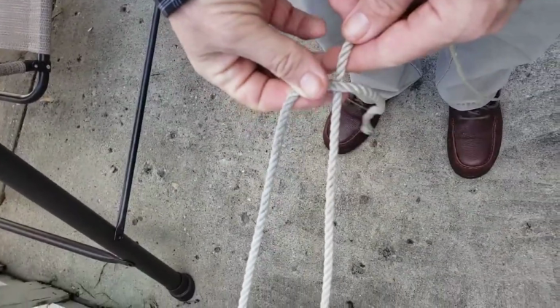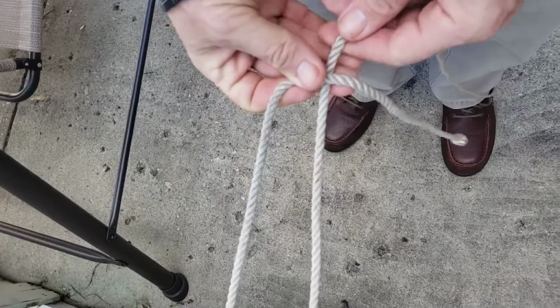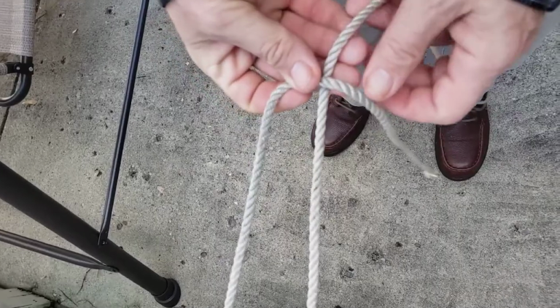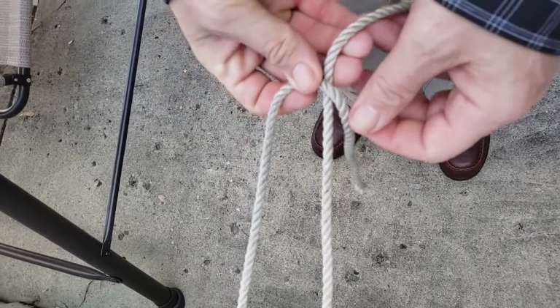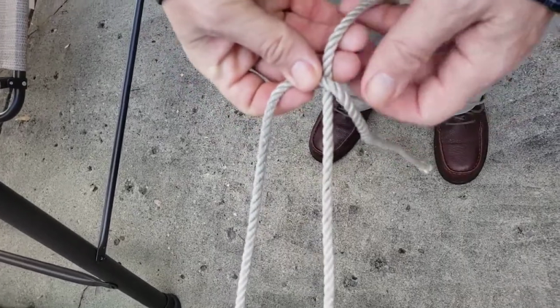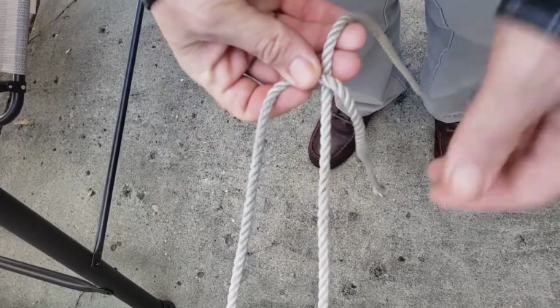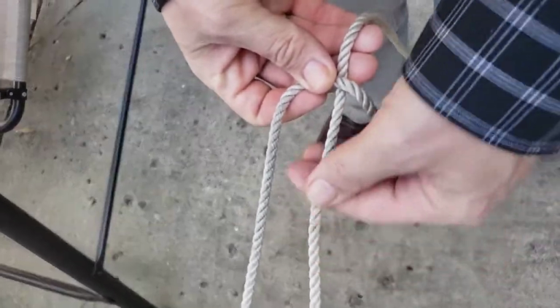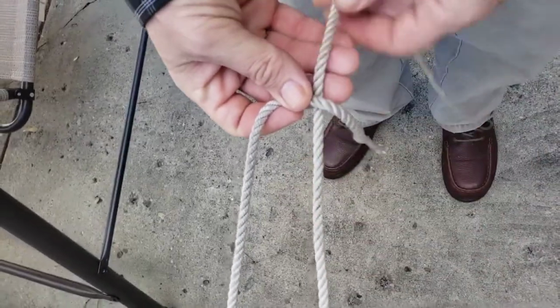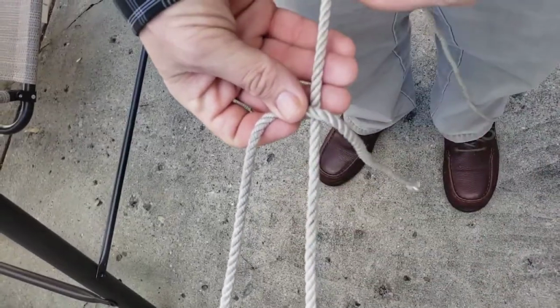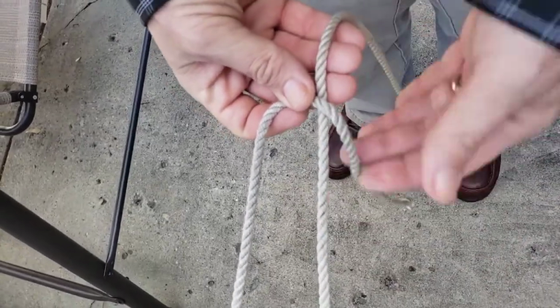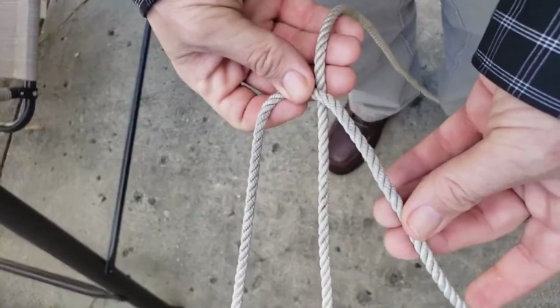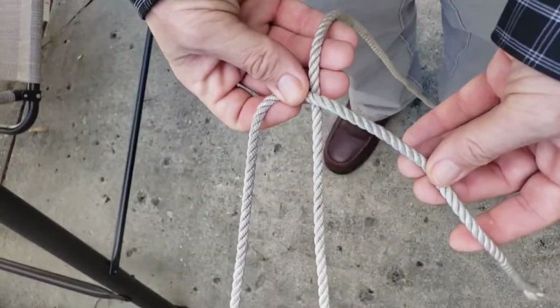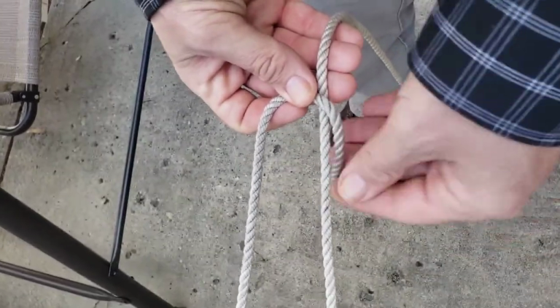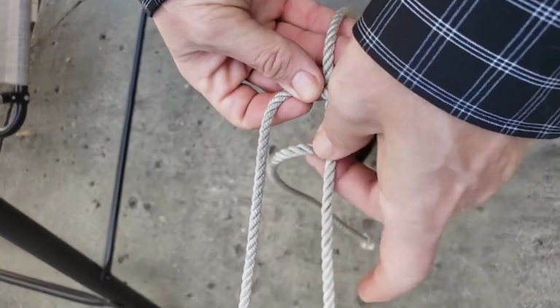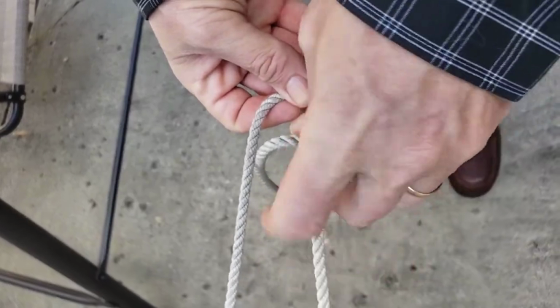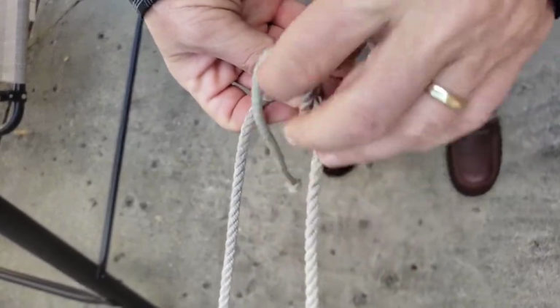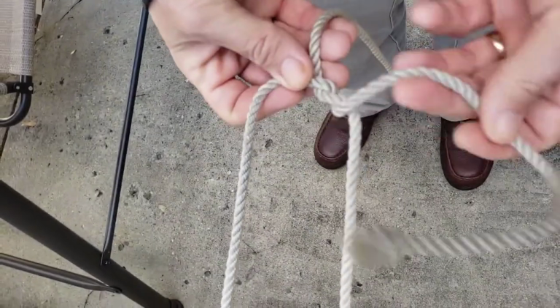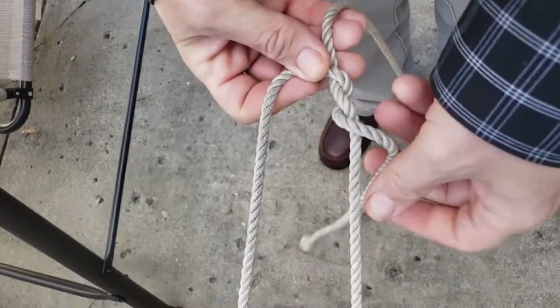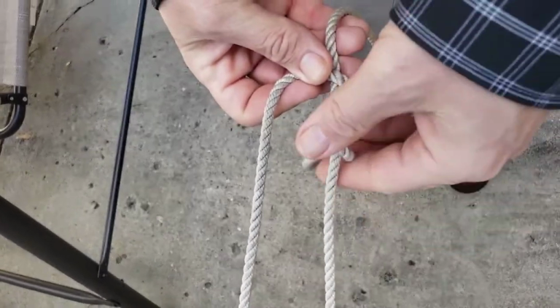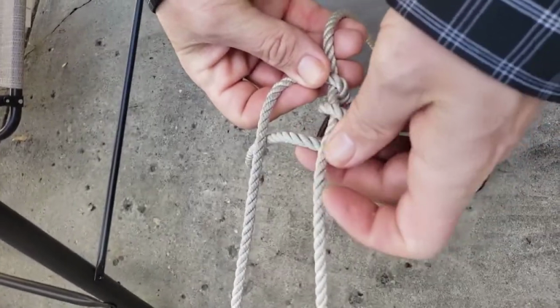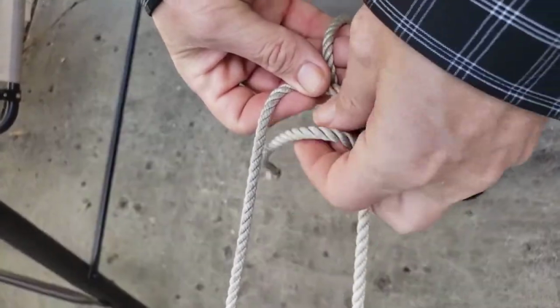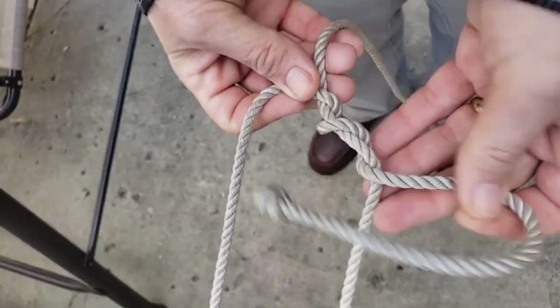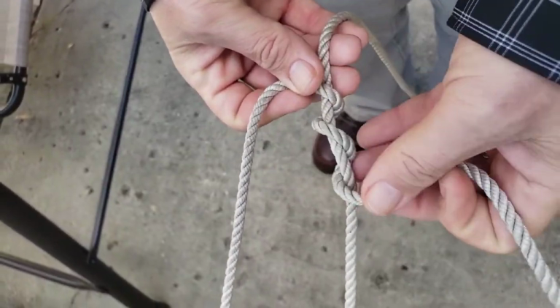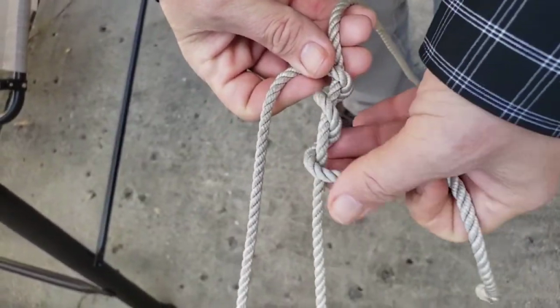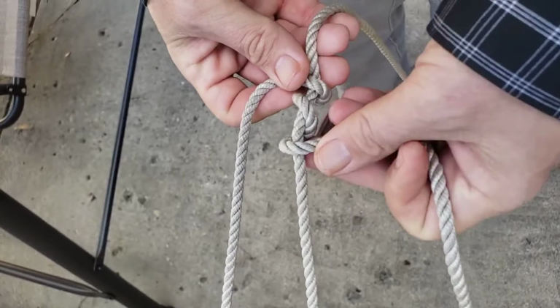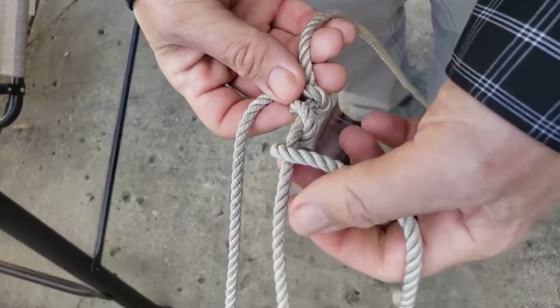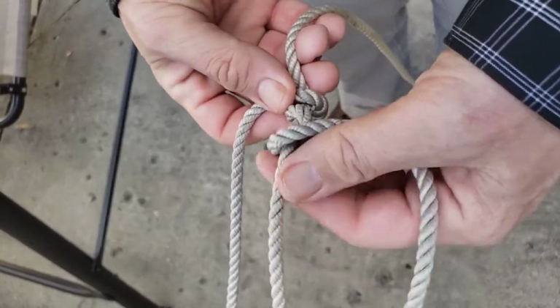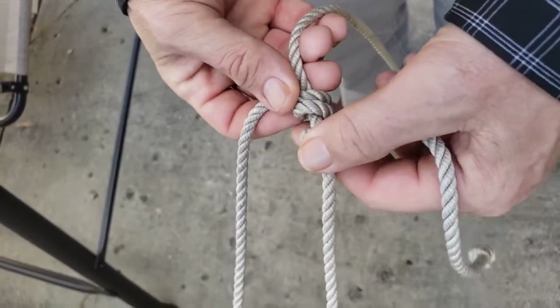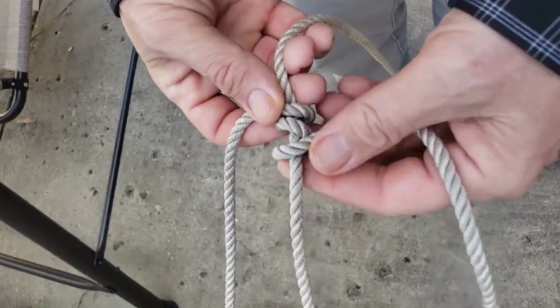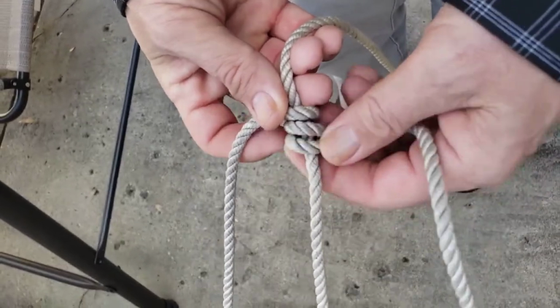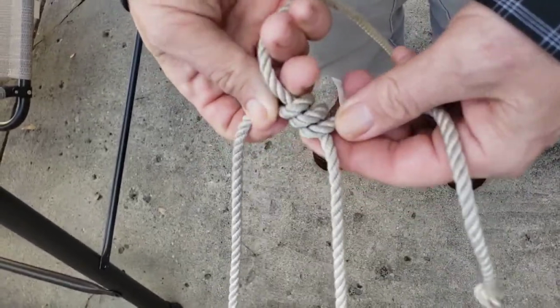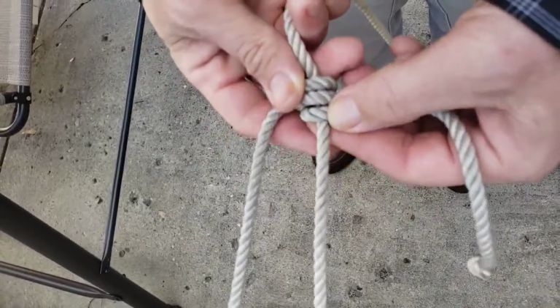I'm going to go around once again. Here's my standing end, there's my working end. And I'm going to go around twice, just like before. And kind of make those loops neat.